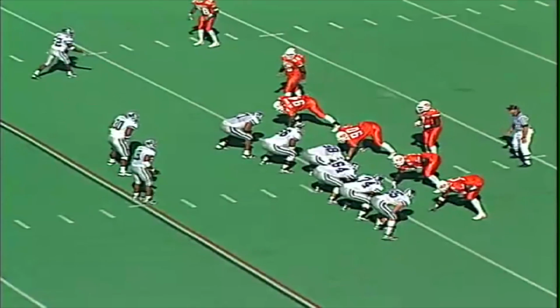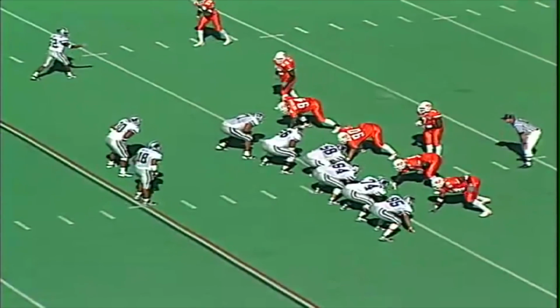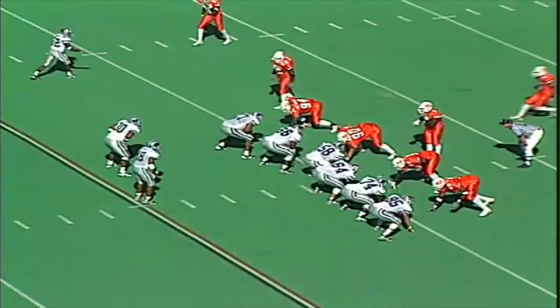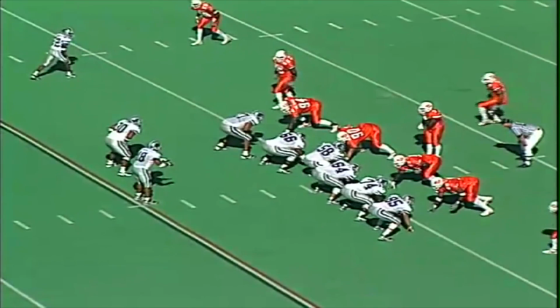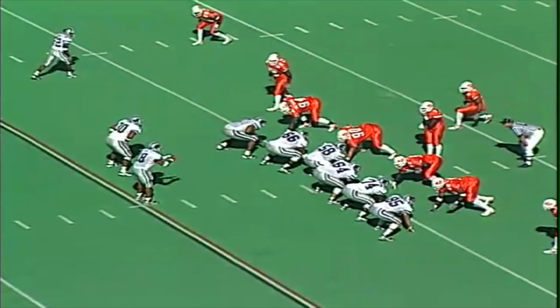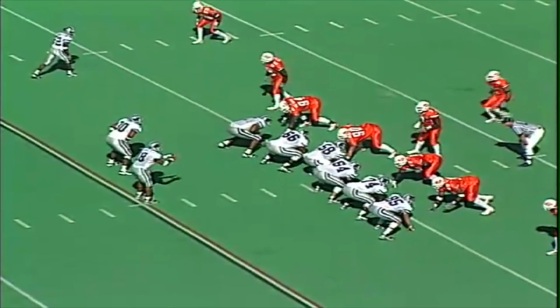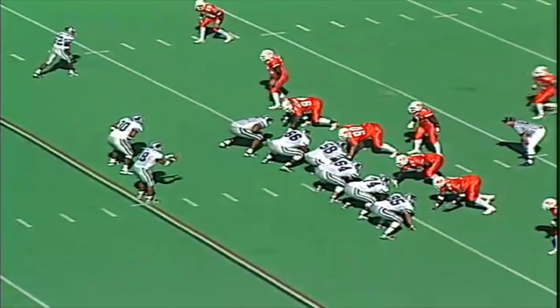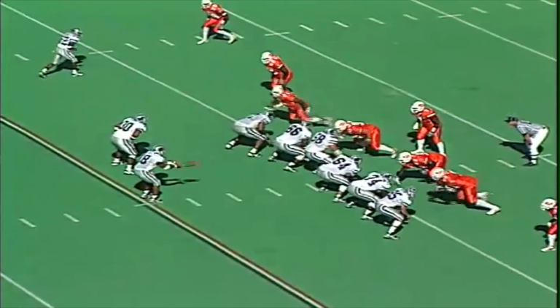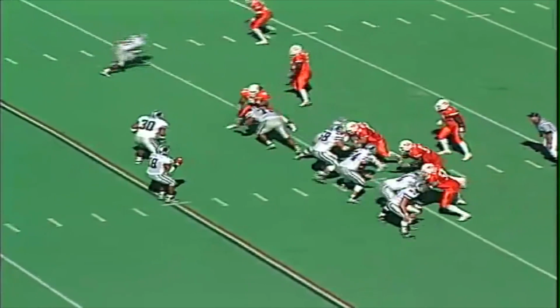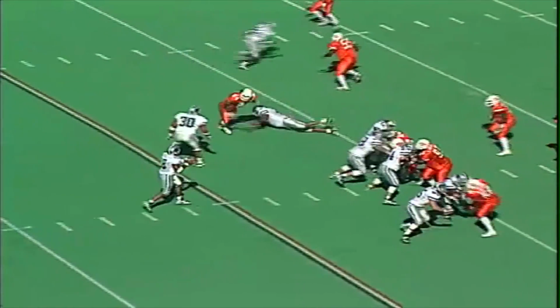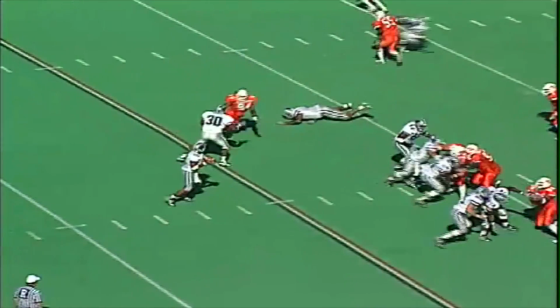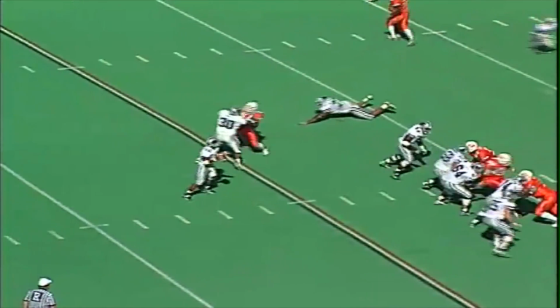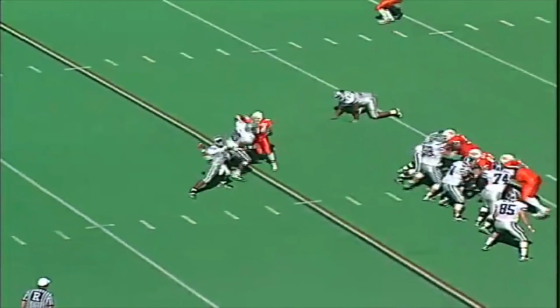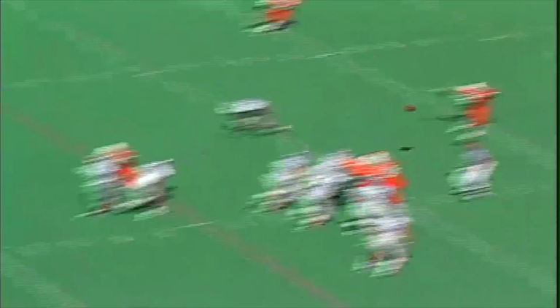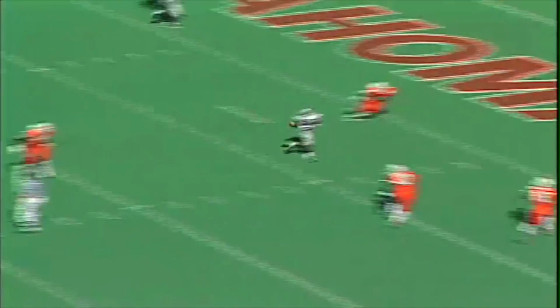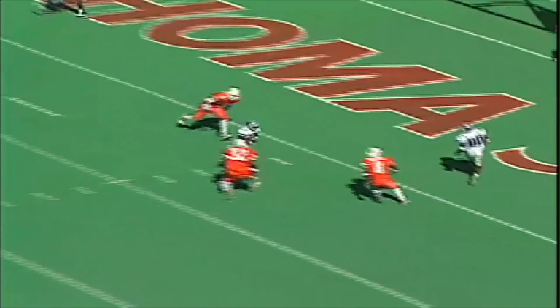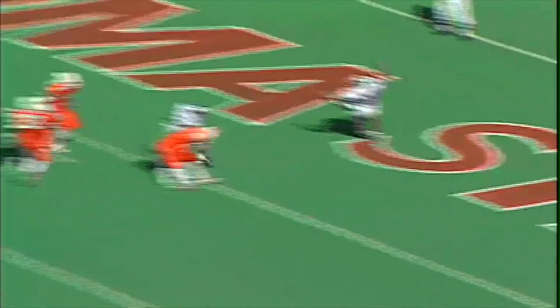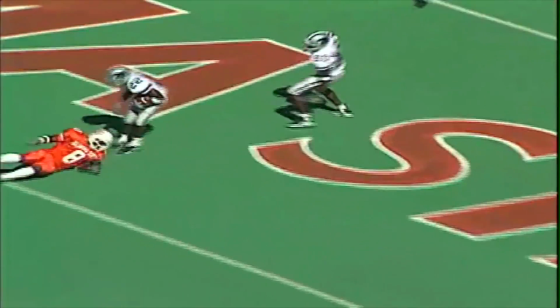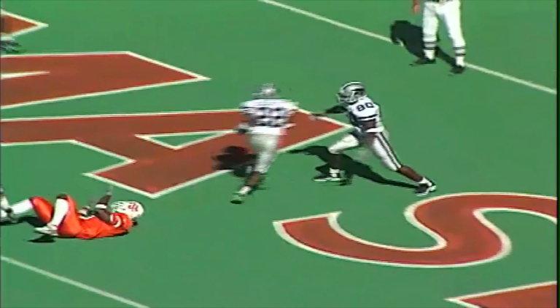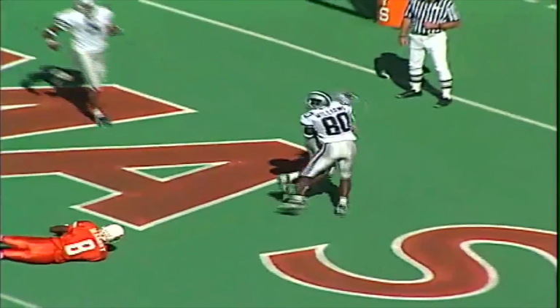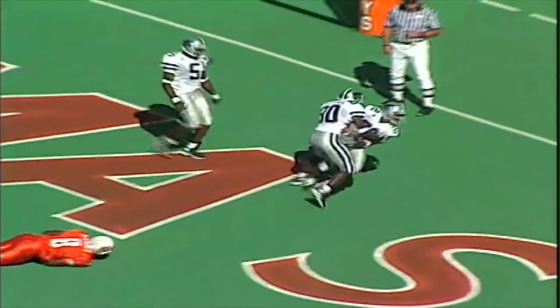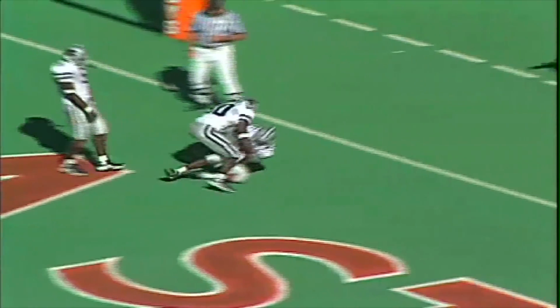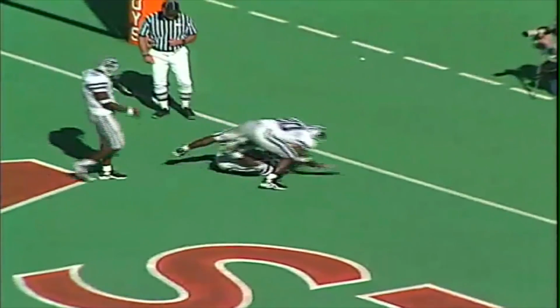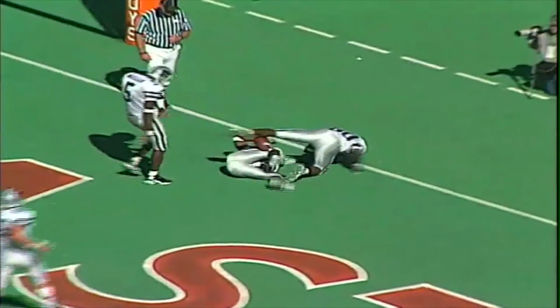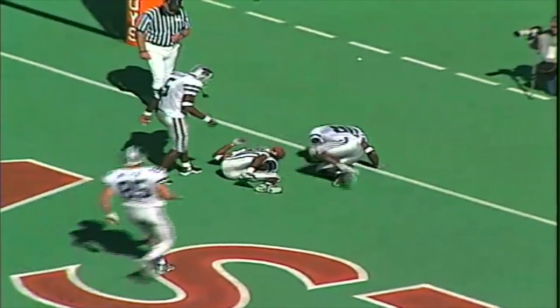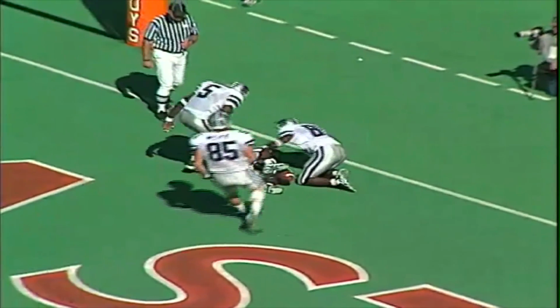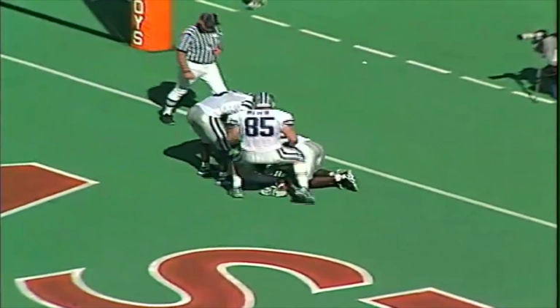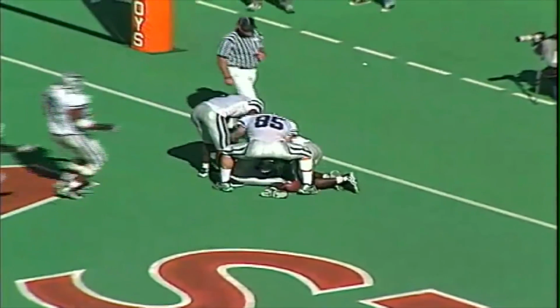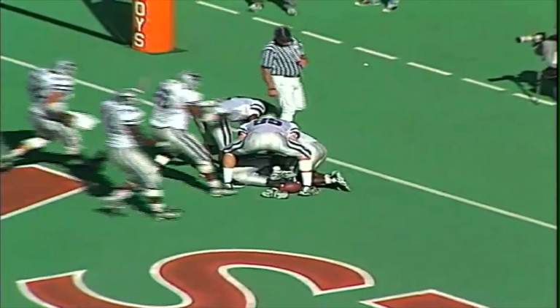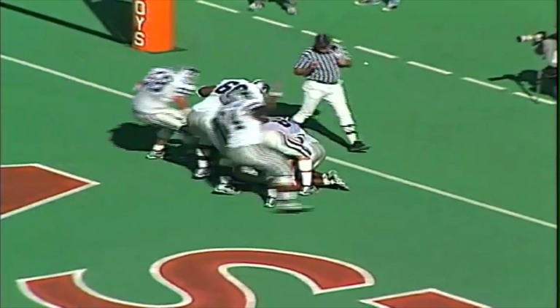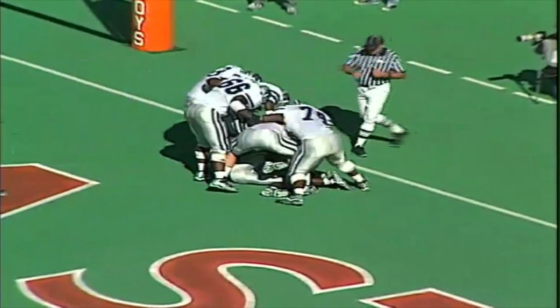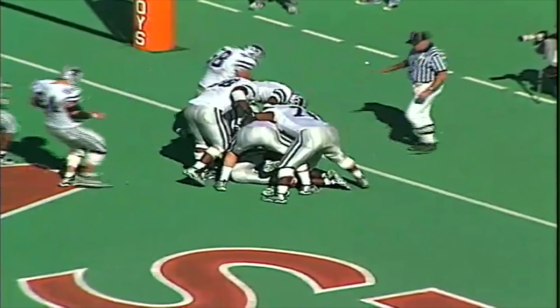Beasley in a shotgun. Twins to the far side, Williams to the near side. Jonathan takes a snap on second and goal from the 14. Over the middle pass, caught Lockett — touchdown Kansas State. Aaron Lockett's second touchdown catch of the day, and for Jonathan Beasley, his third touchdown pass.